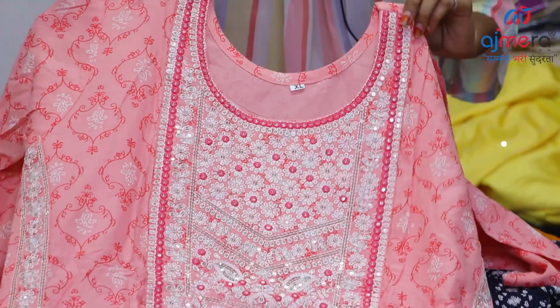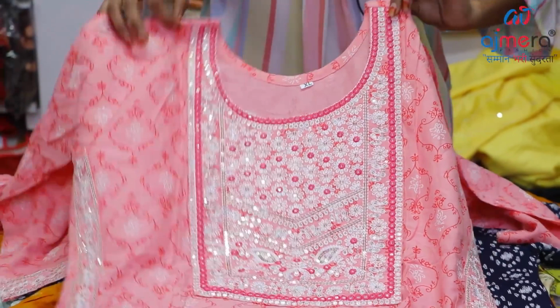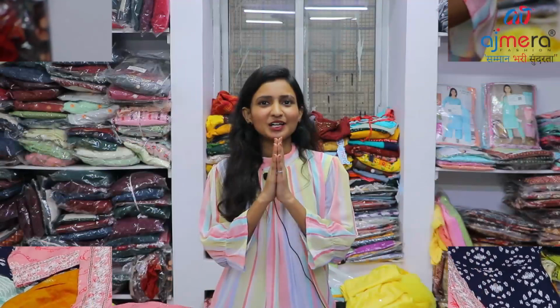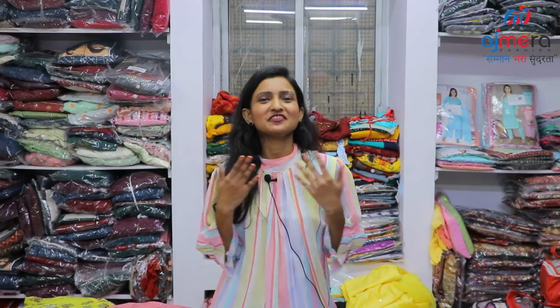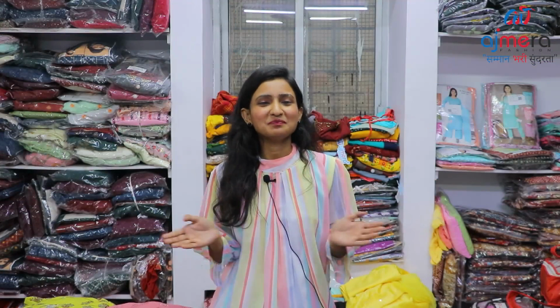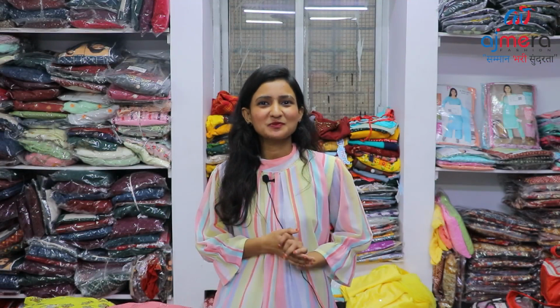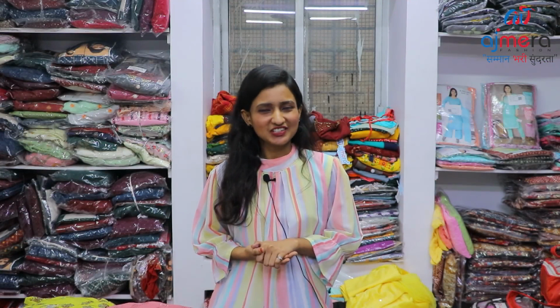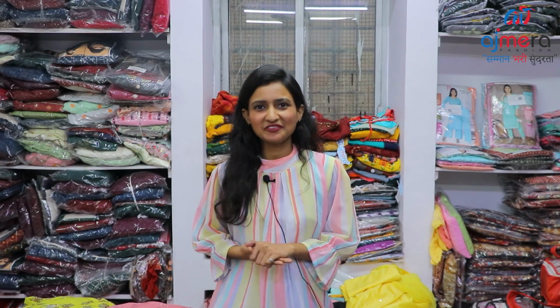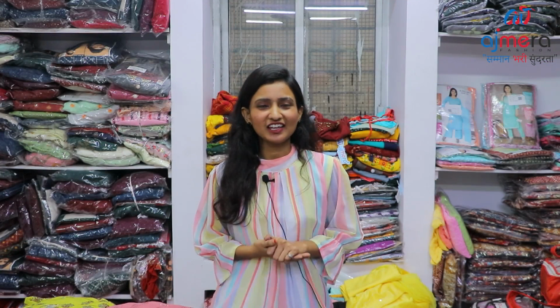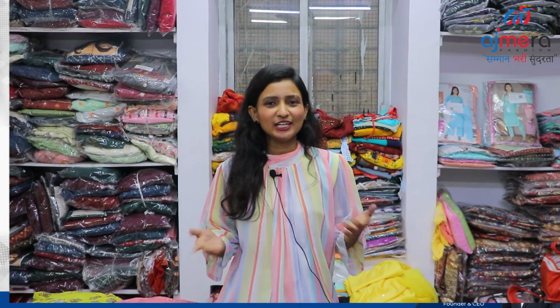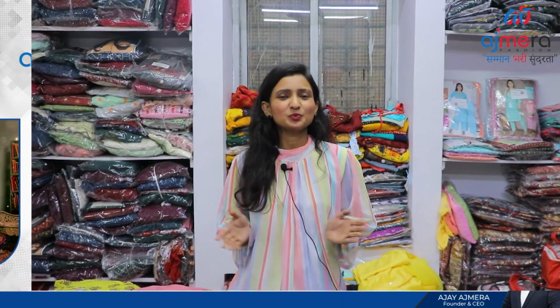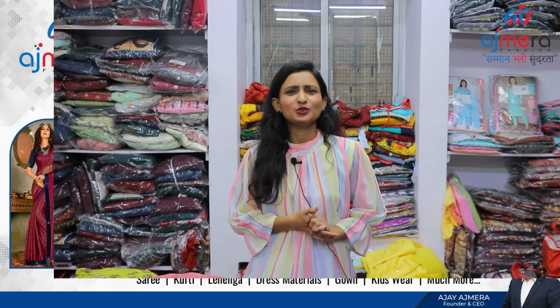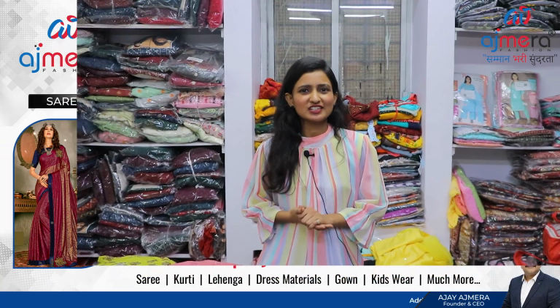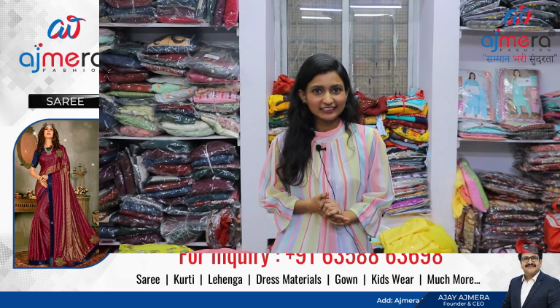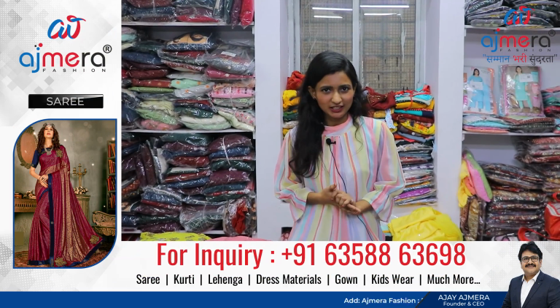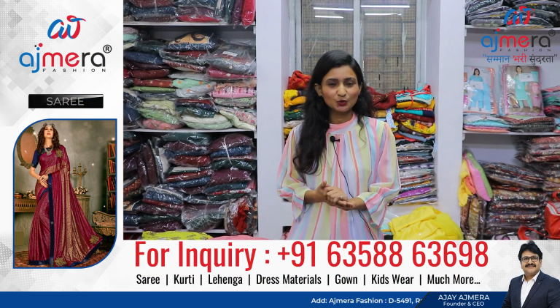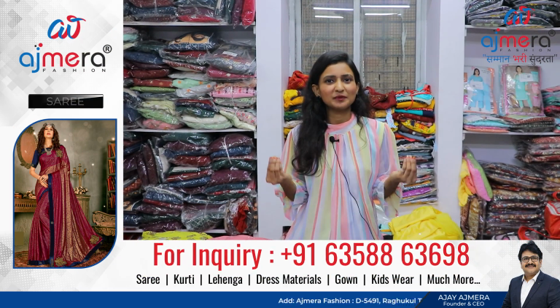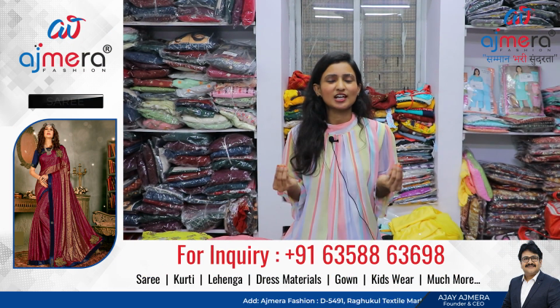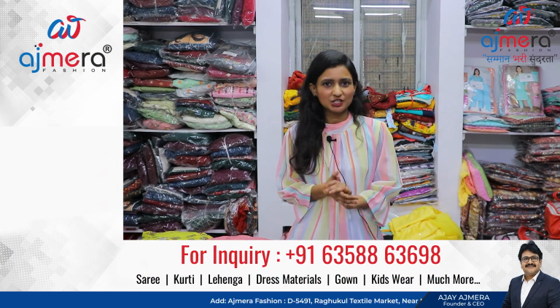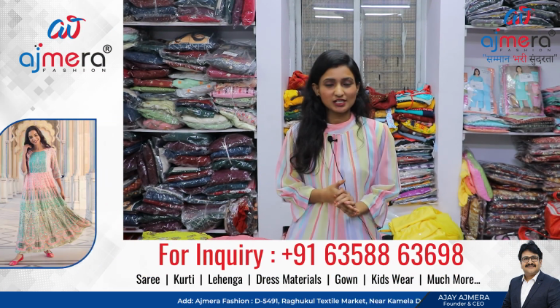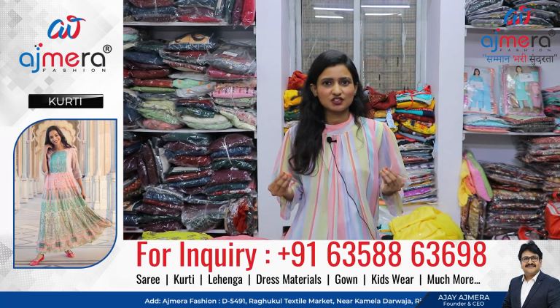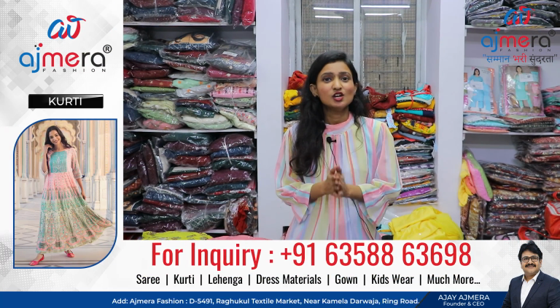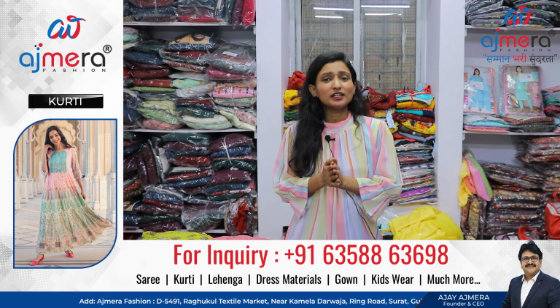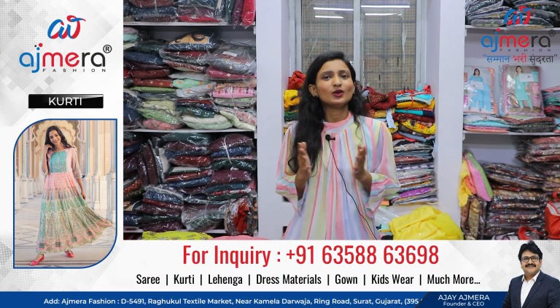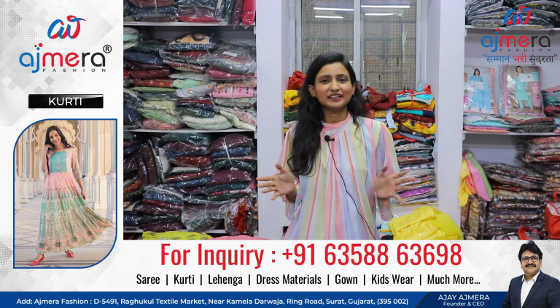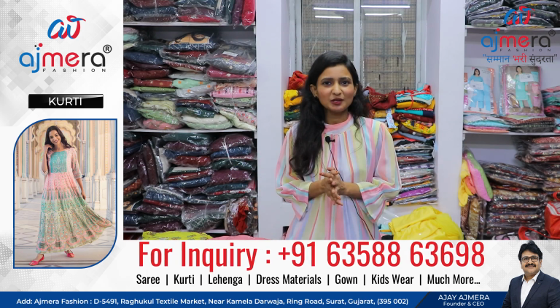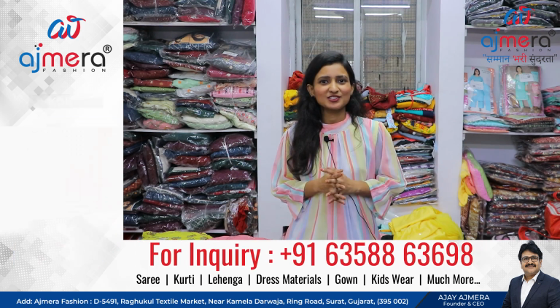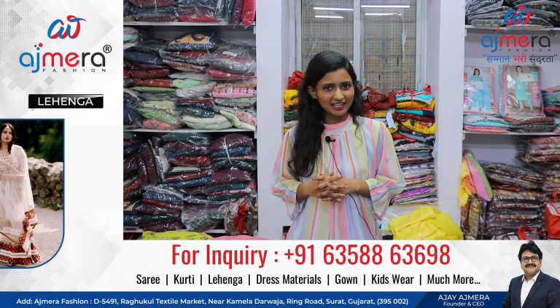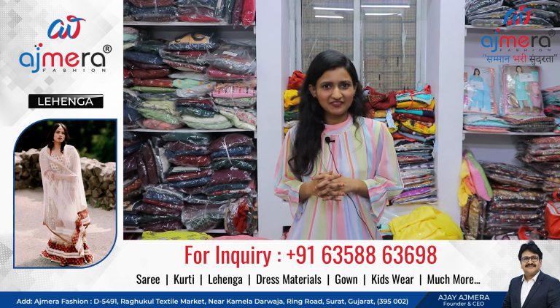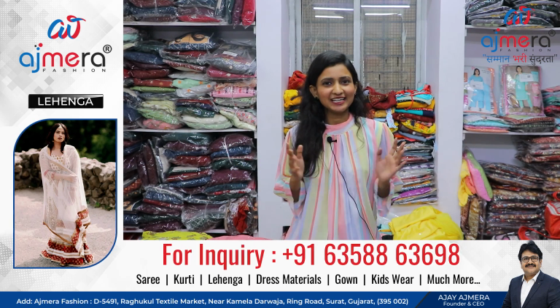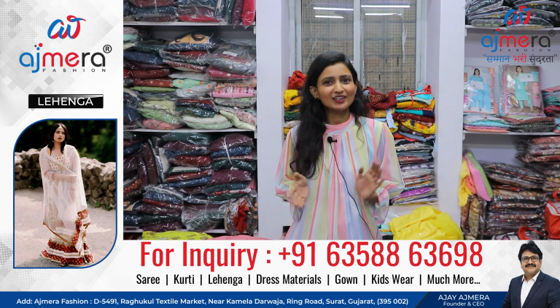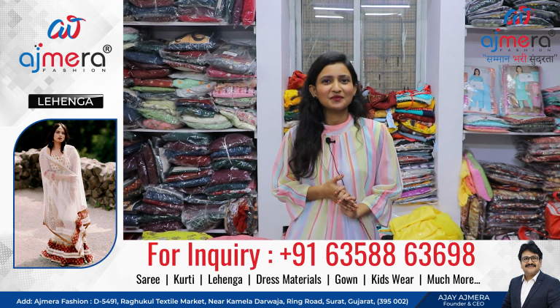Hello friends, welcome back to Ajmera Fashion. I am Sandhiyani. We have a new collection called Kurthi. We also have a lot of collections. We are a textile manufacturing company — Ajmera Fashion — and we have all collections available here.